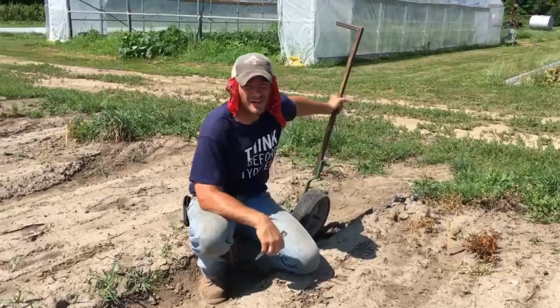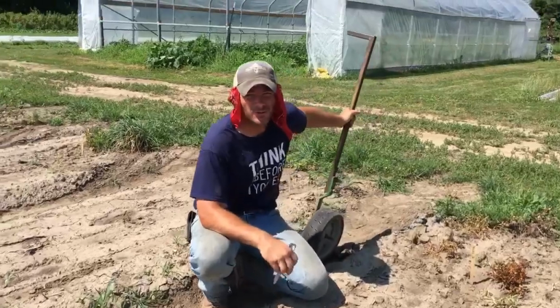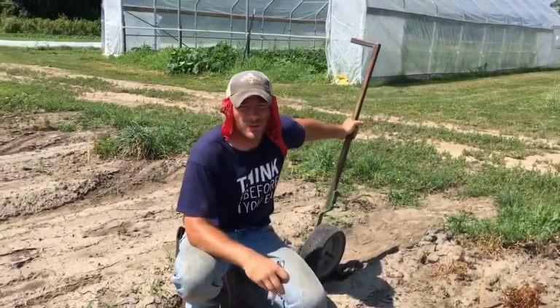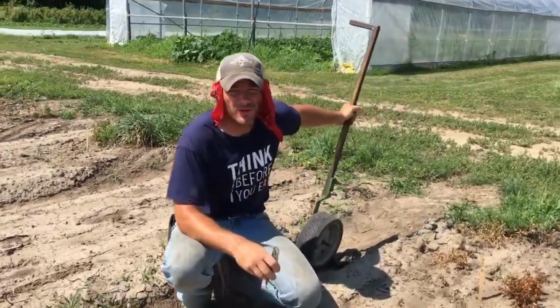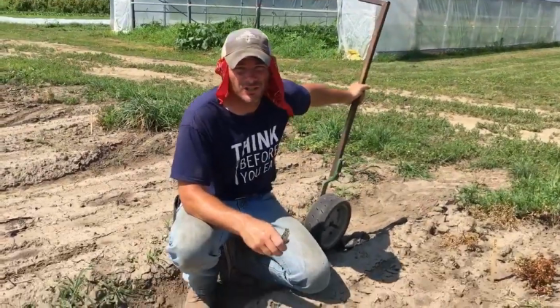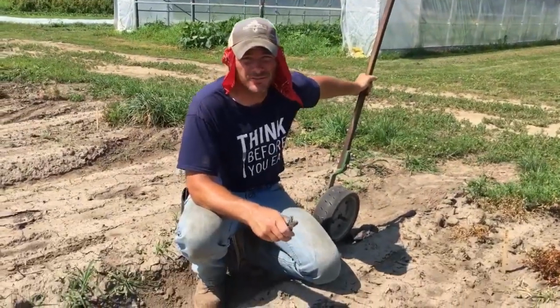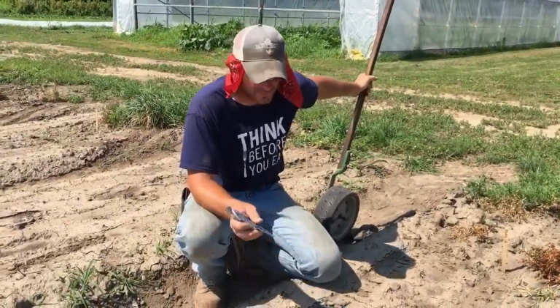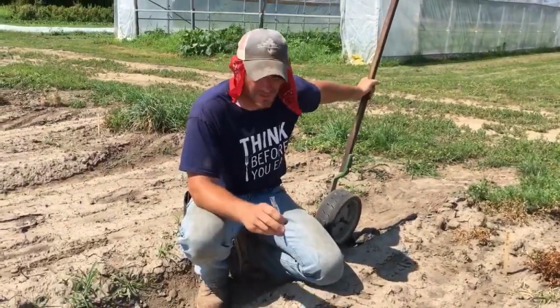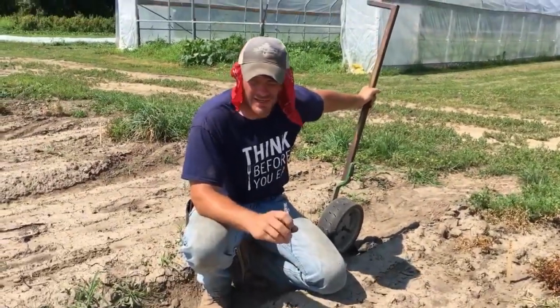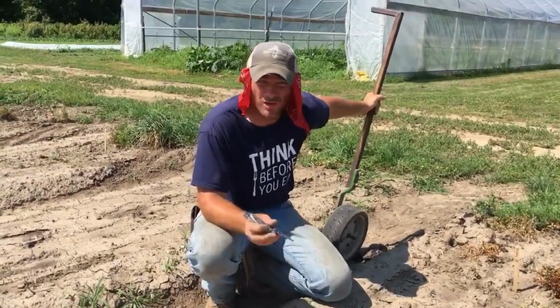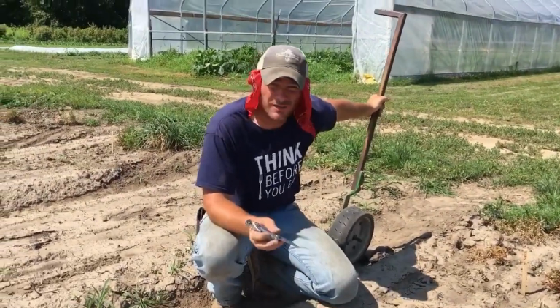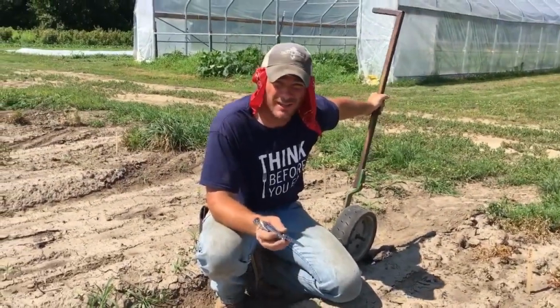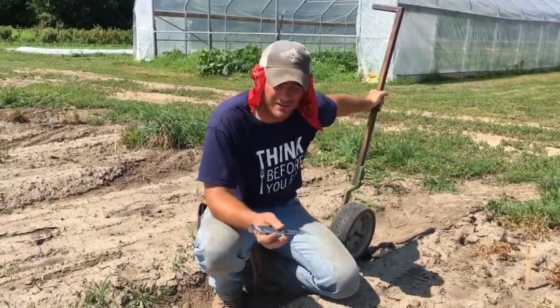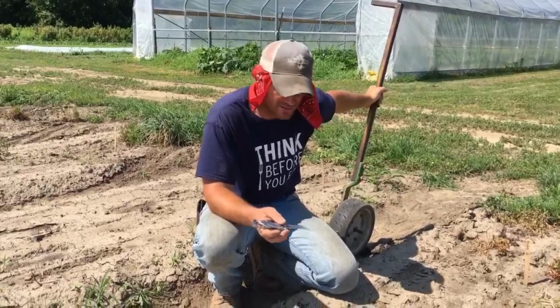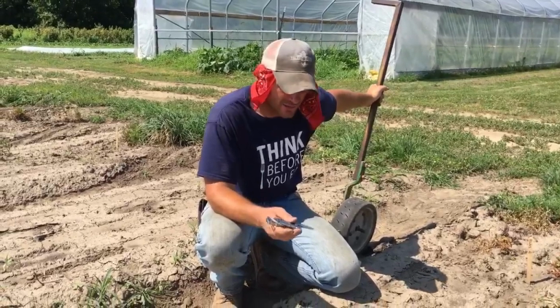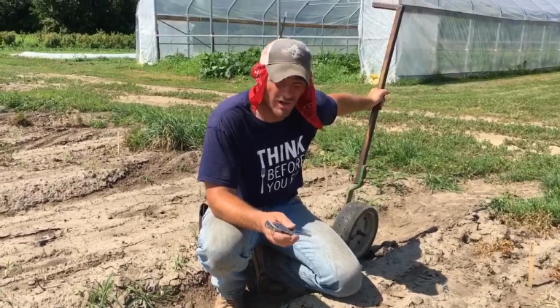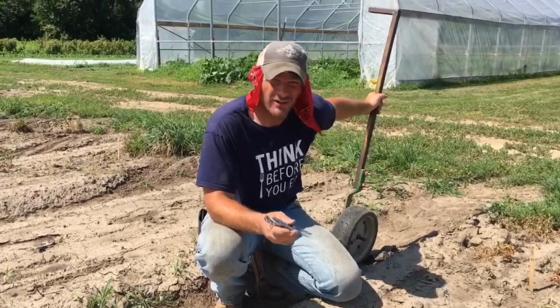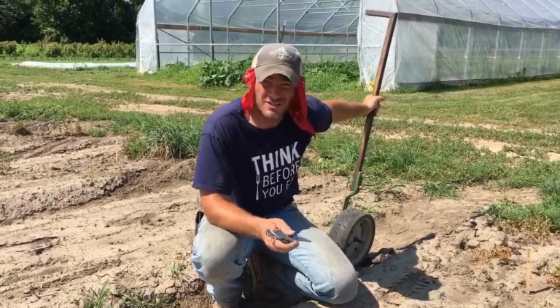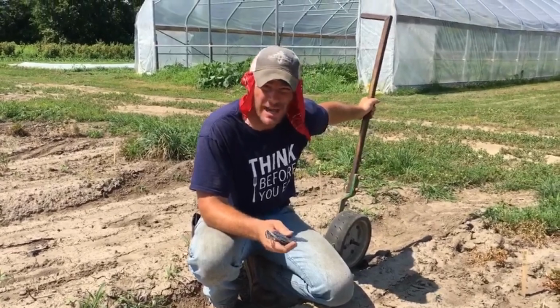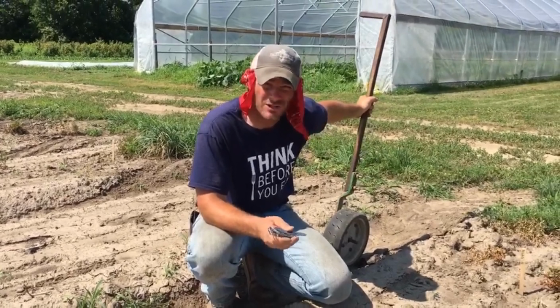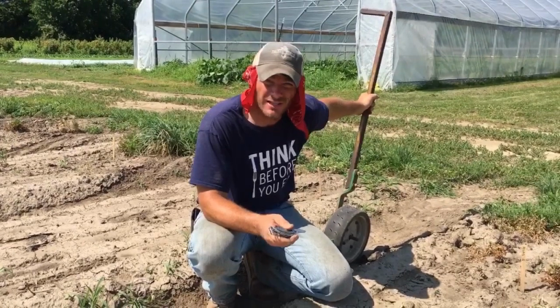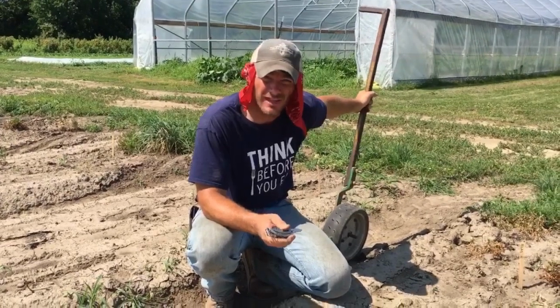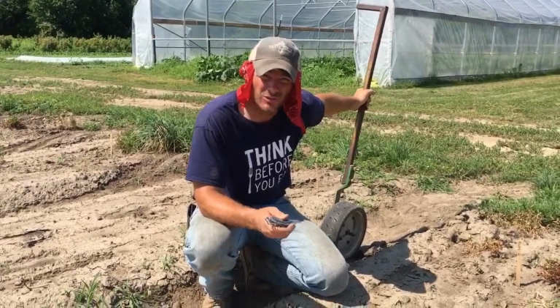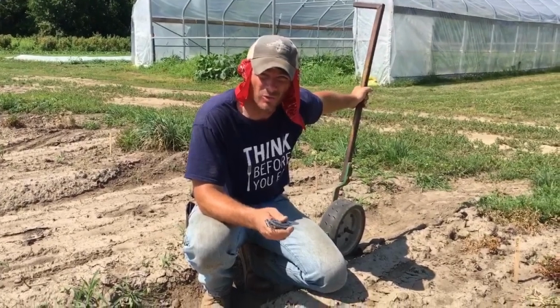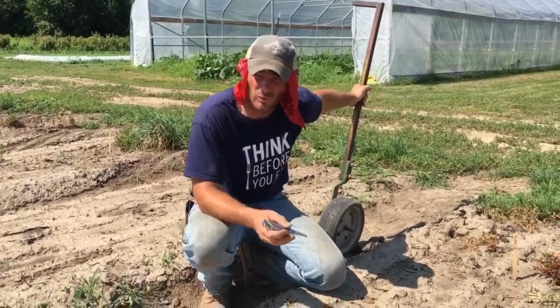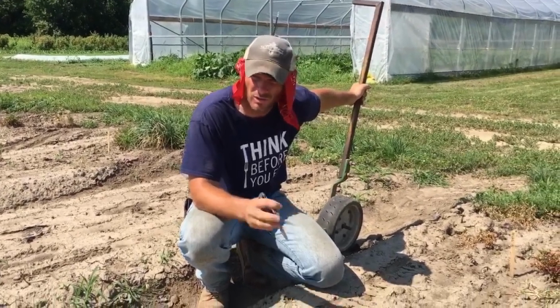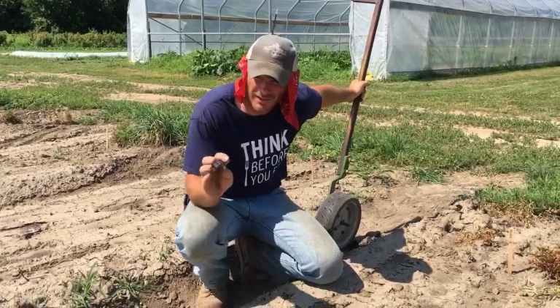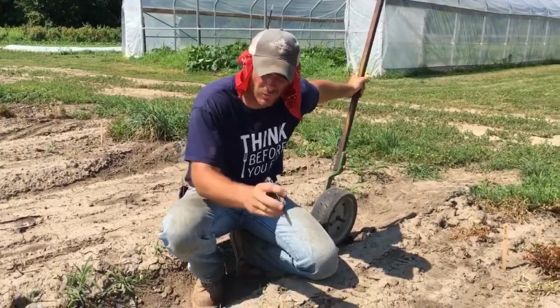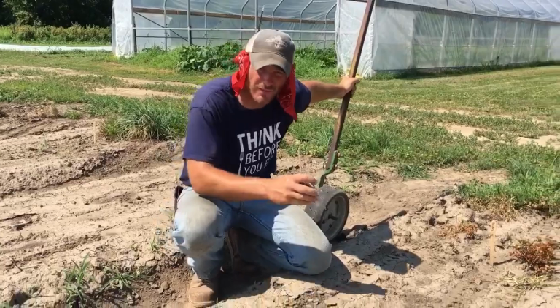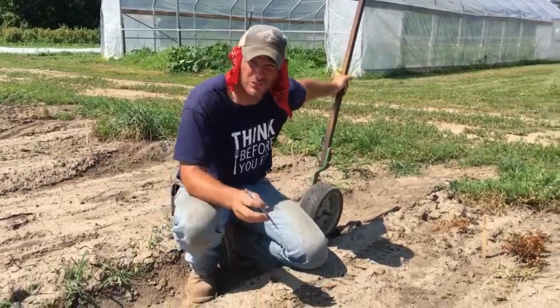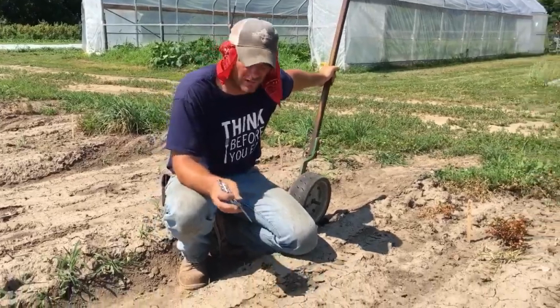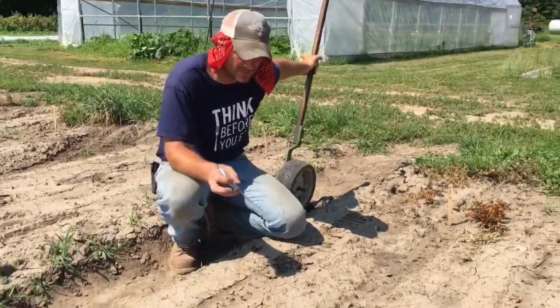Hi folks, it's Farmer Kurt, Sheryl Legacy Farms, and I am crust busting carrots. Our irrigation is not operational yet, so I've had to use the water wheel to water just a row of the actual carrots here.